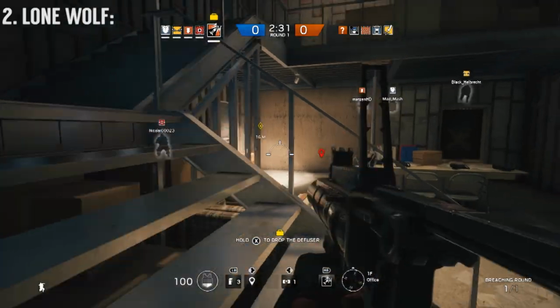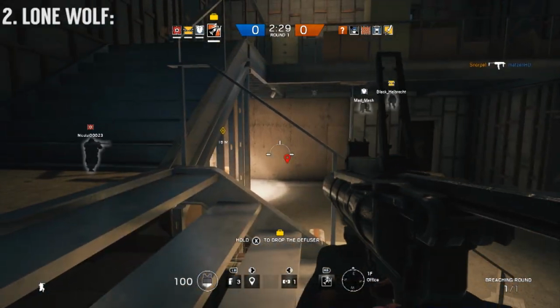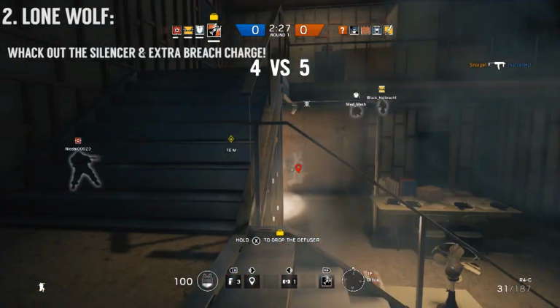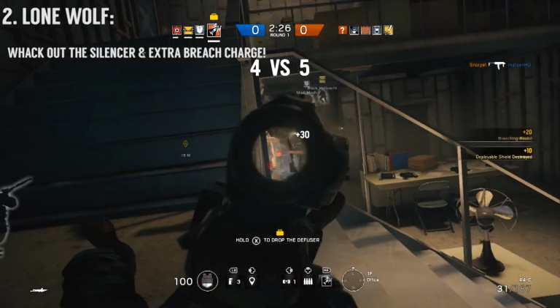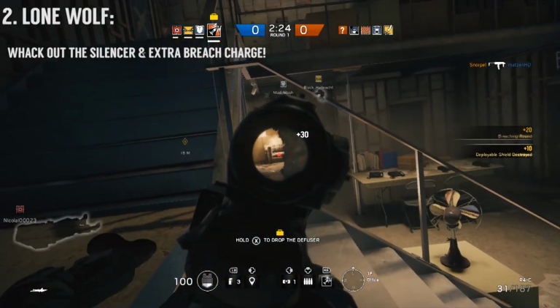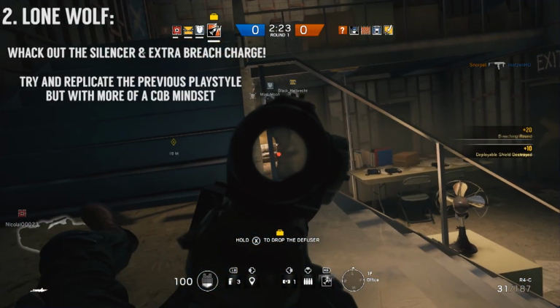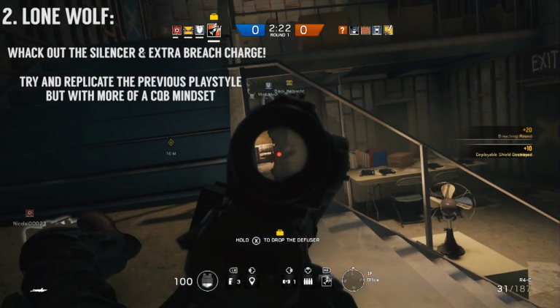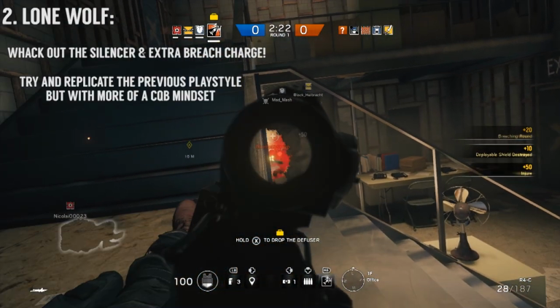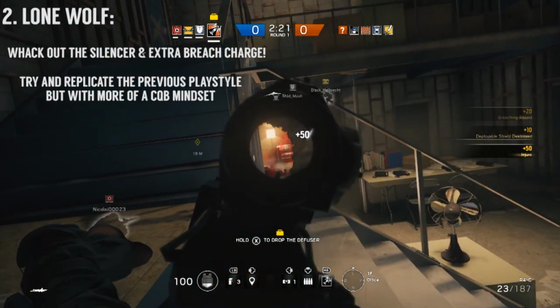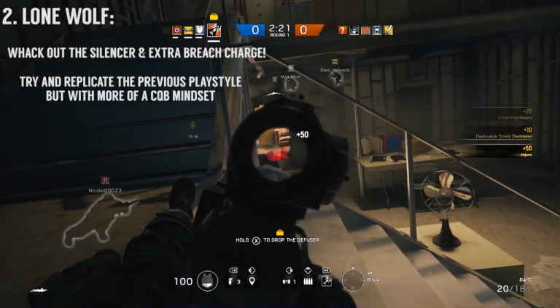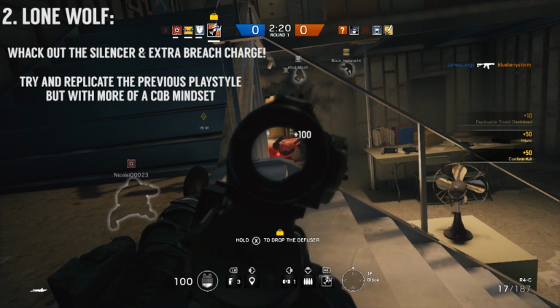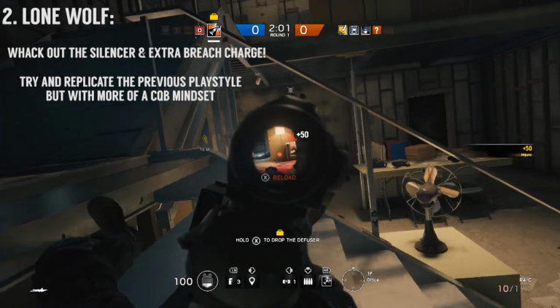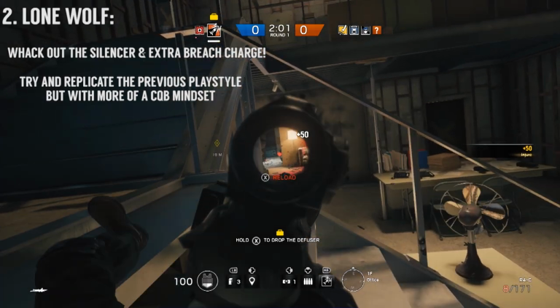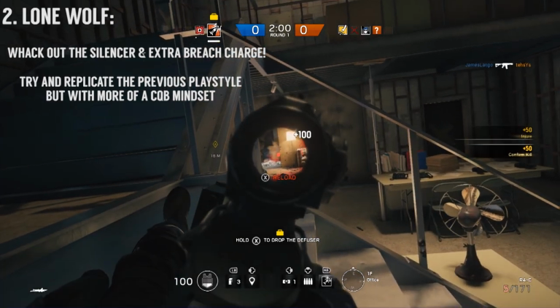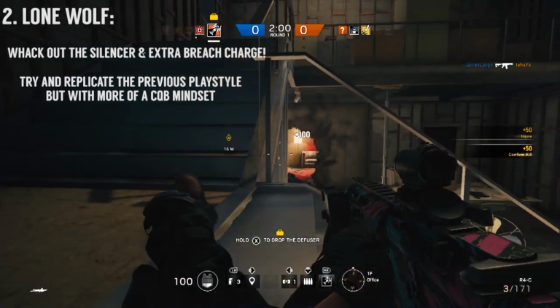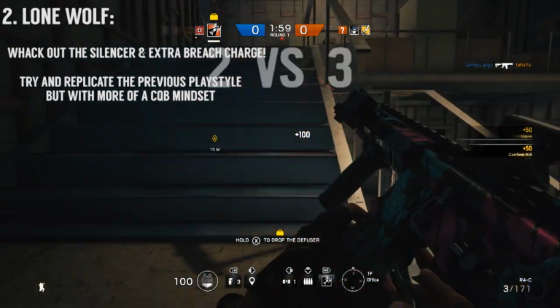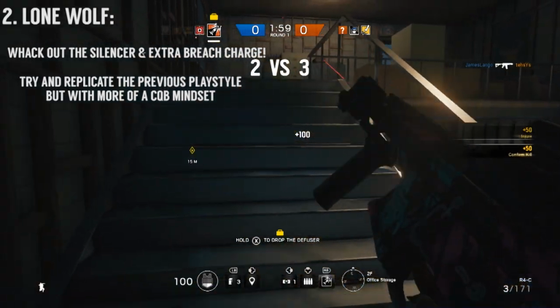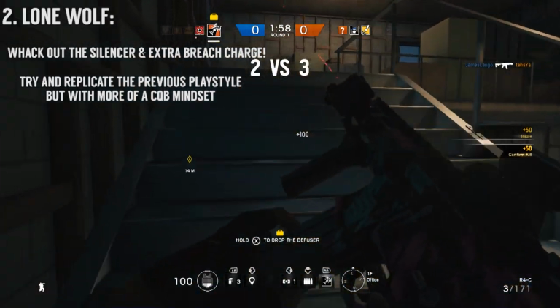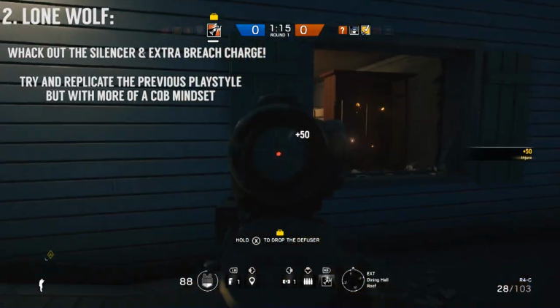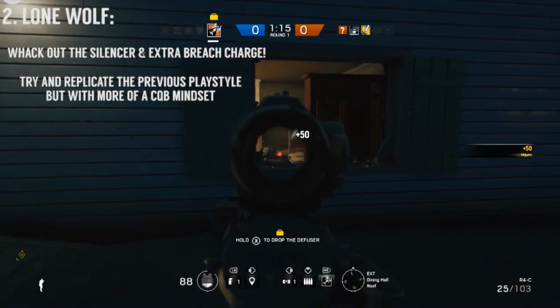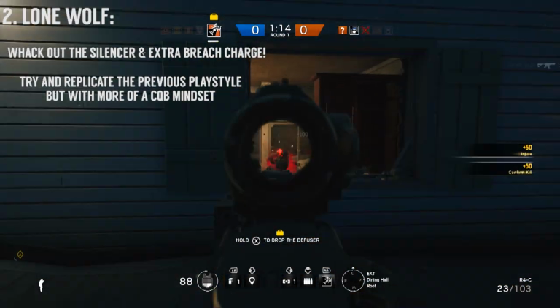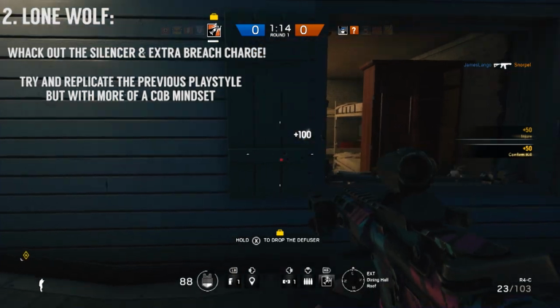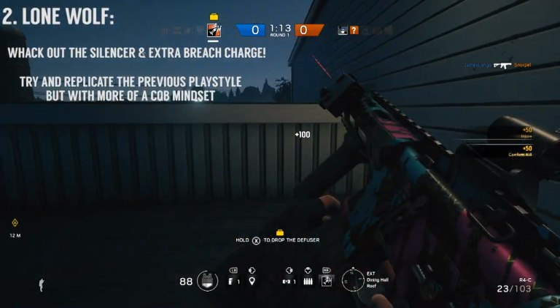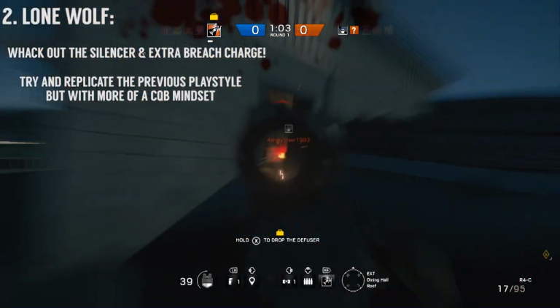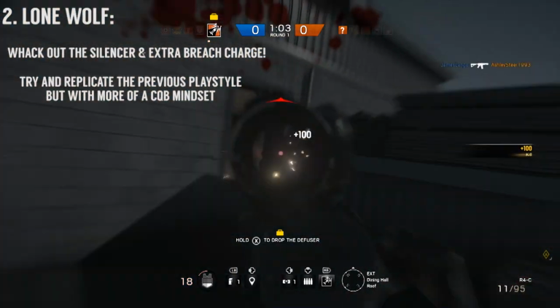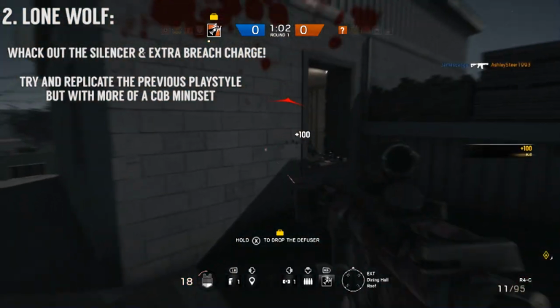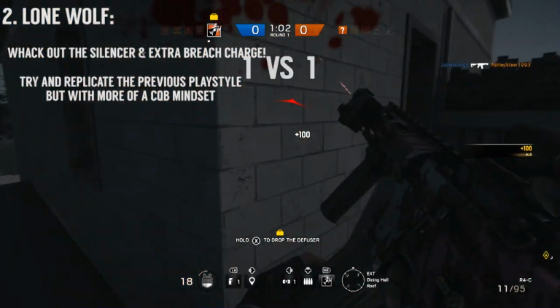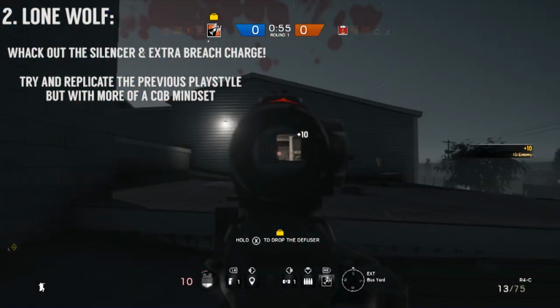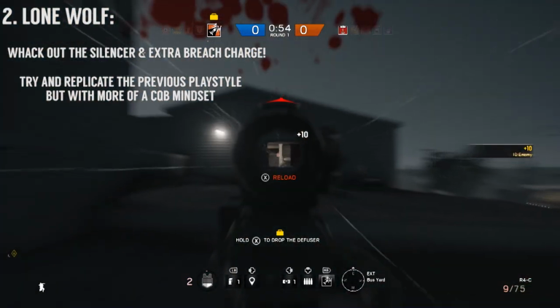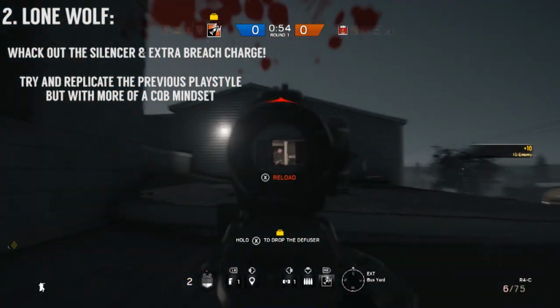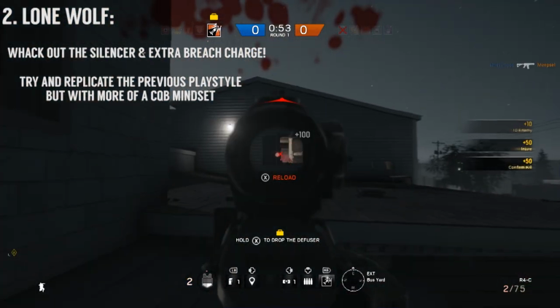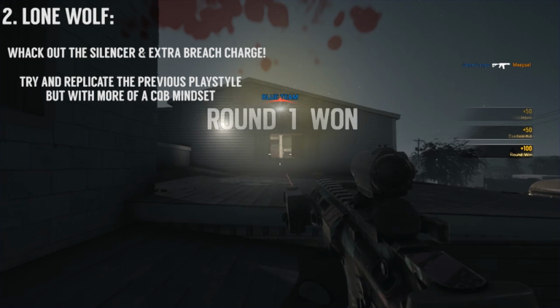She can also be played as a sort of lone wolf, where you pick up an extra breach charge and a silencer and move into an alternate location to put the enemy in a crossfire. This is considerably more close quarters than the previously mentioned technique and normally involves you breaching on a floor that's either above or below the target area.